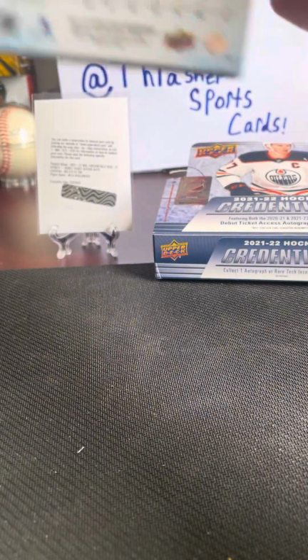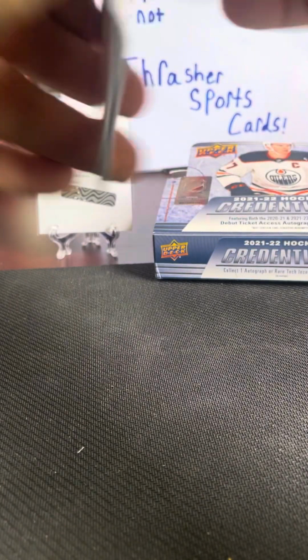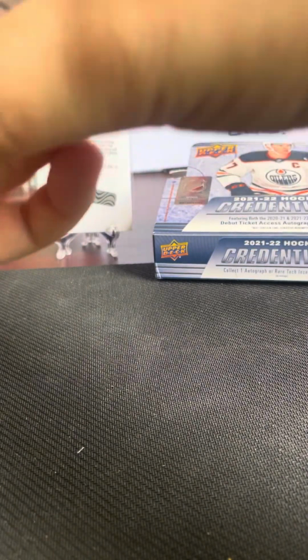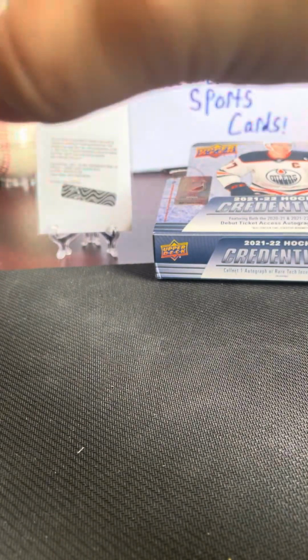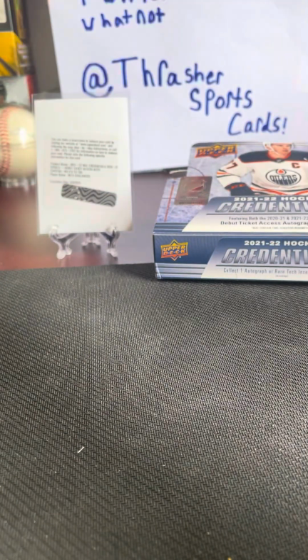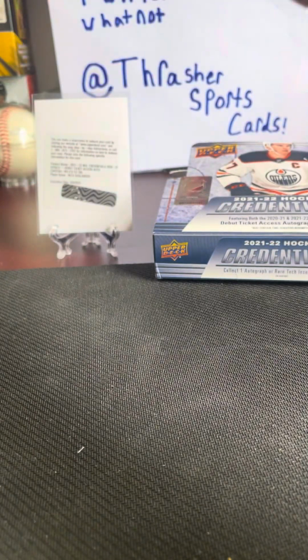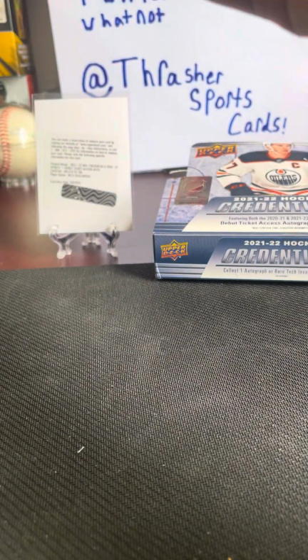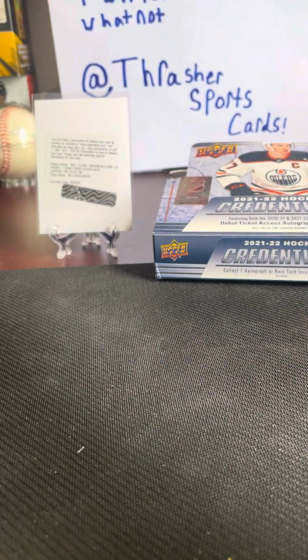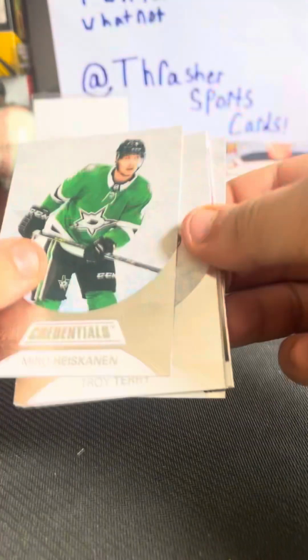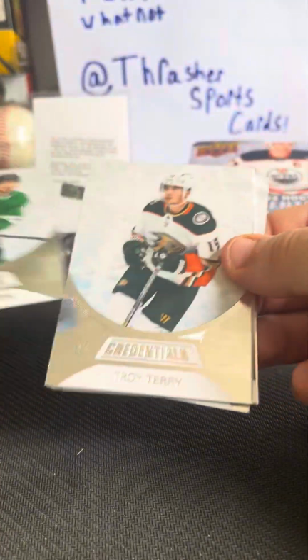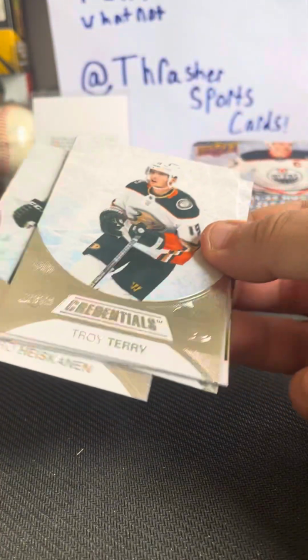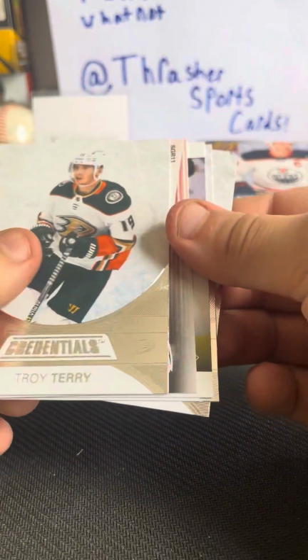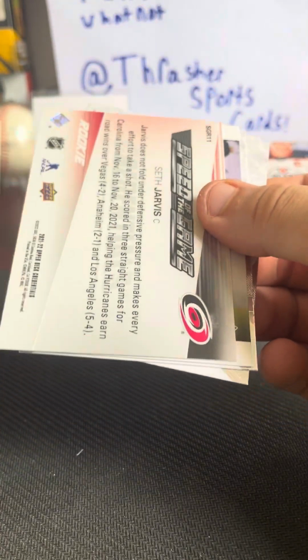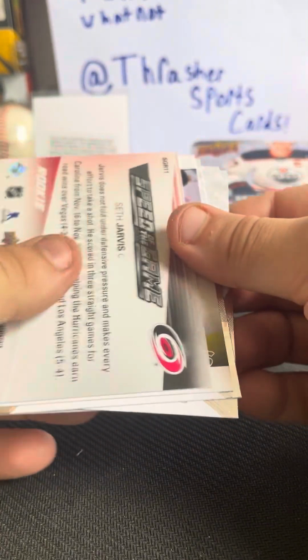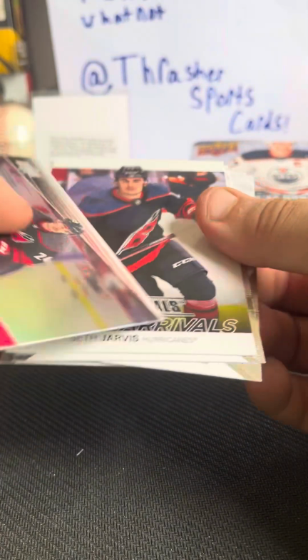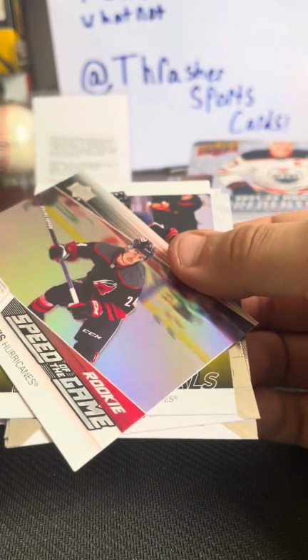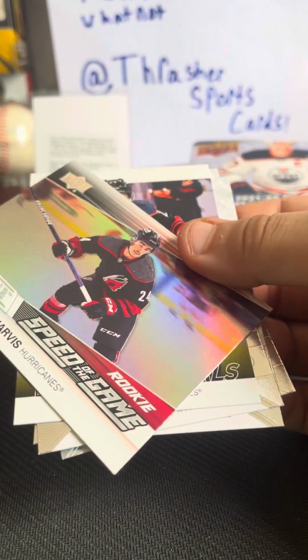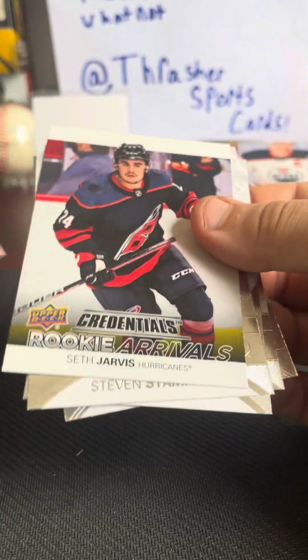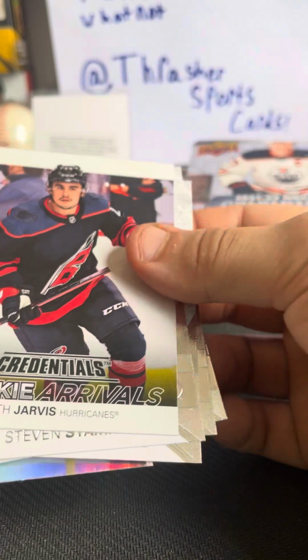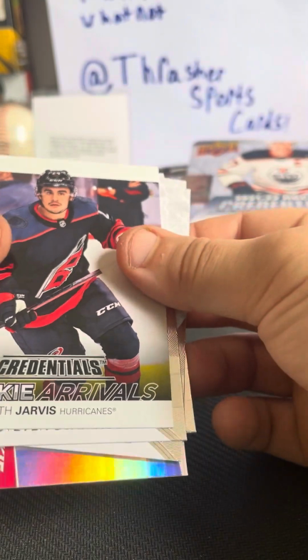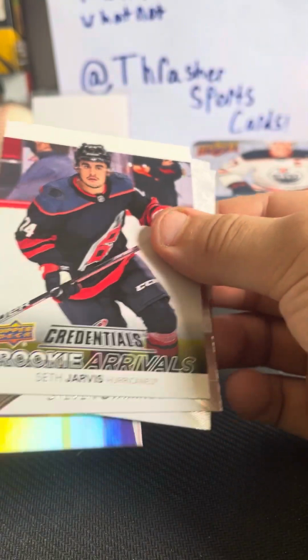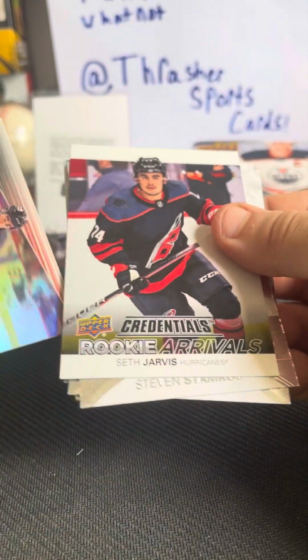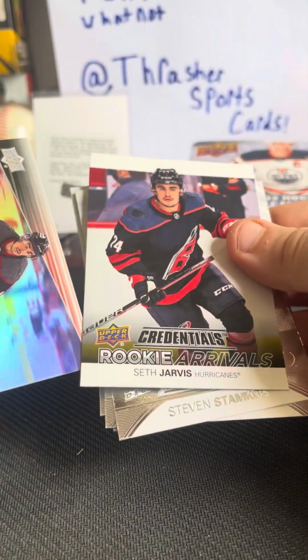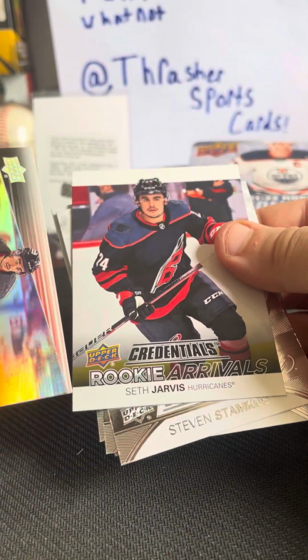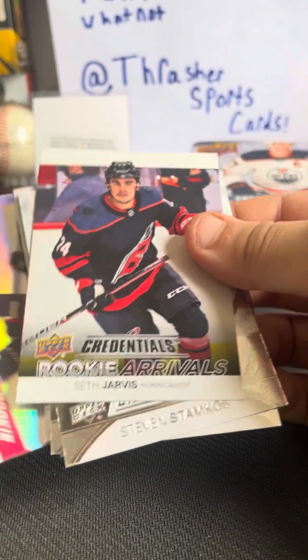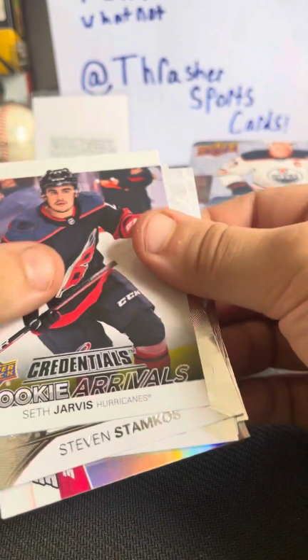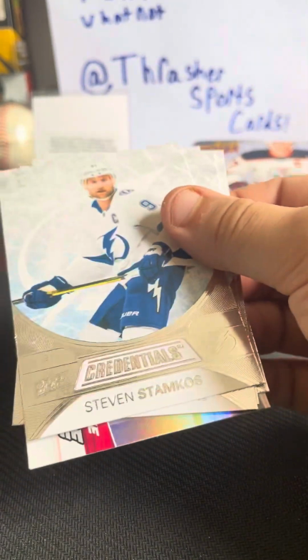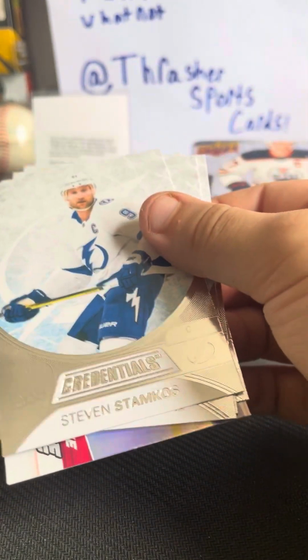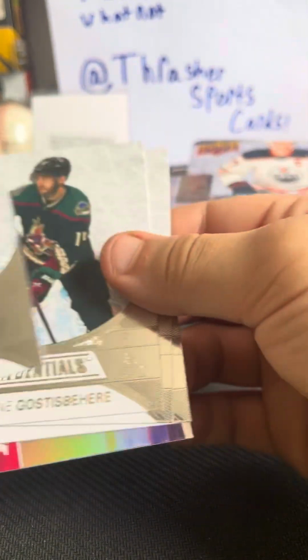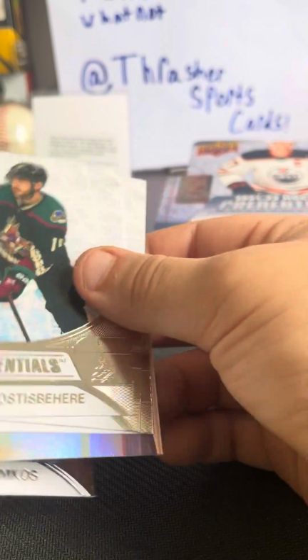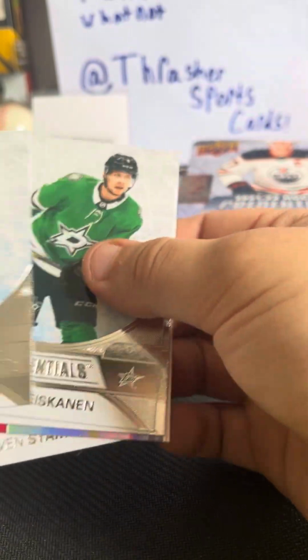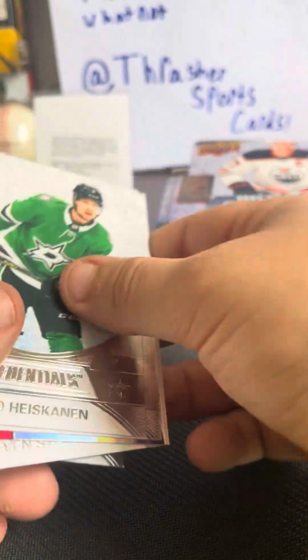Here we go — someone not good on the back. Miro Heiskinen, Troy Terry, speed of the game. Seth Jarvis. Another Seth Jarvis rookie — put that aside. Stamkos and Shane Costas.